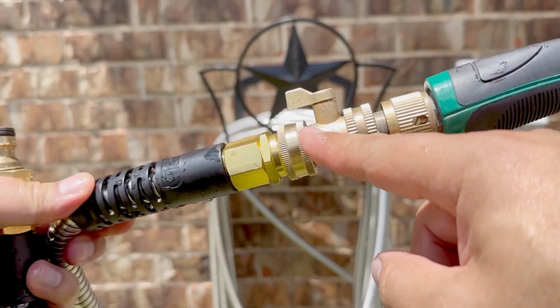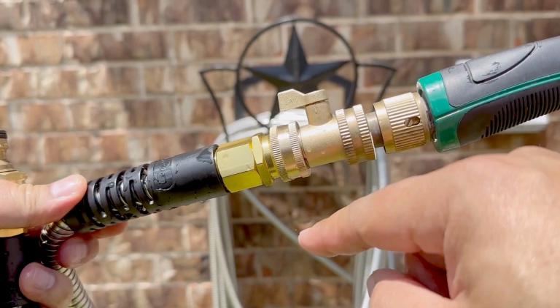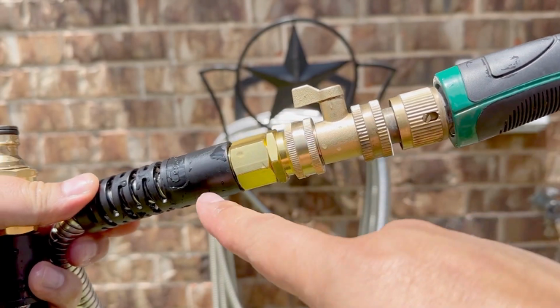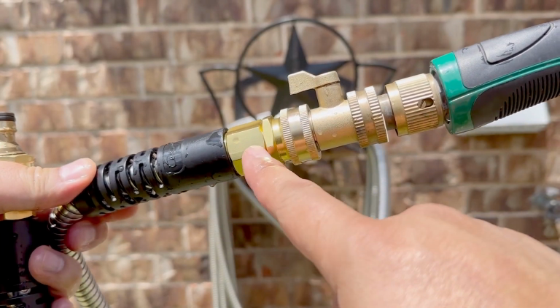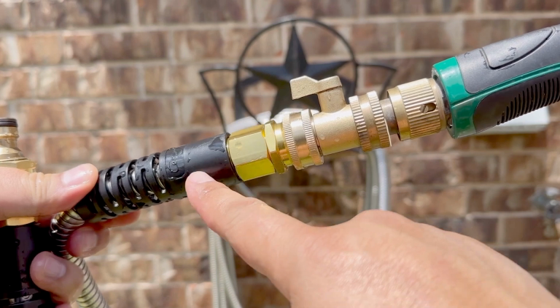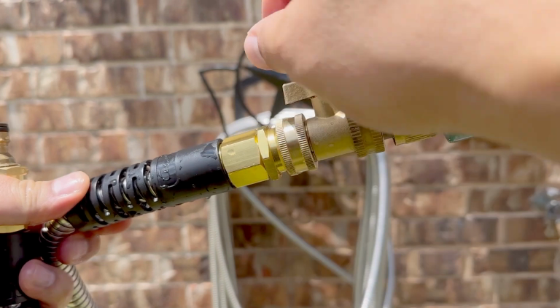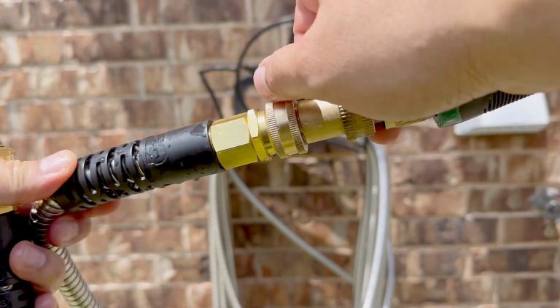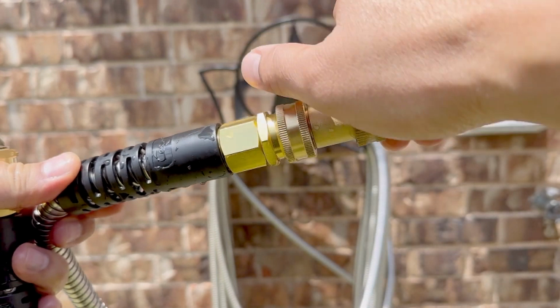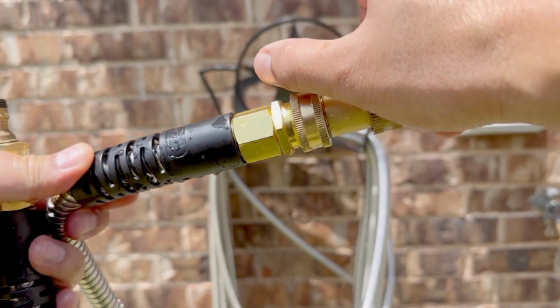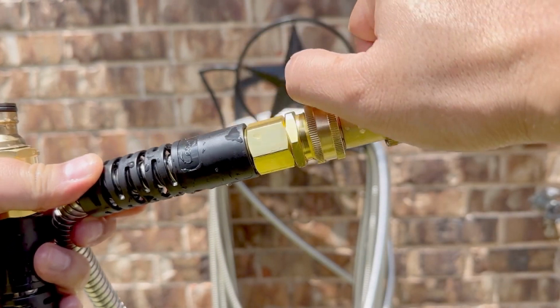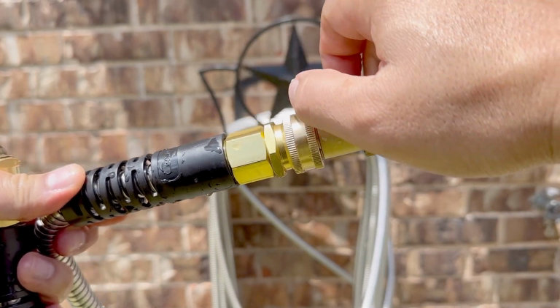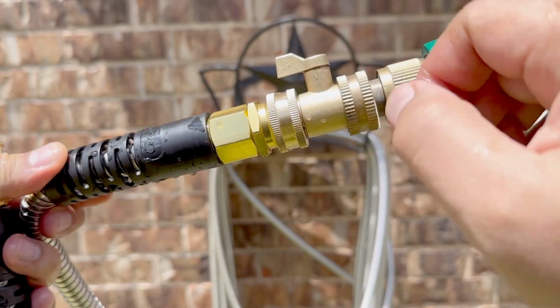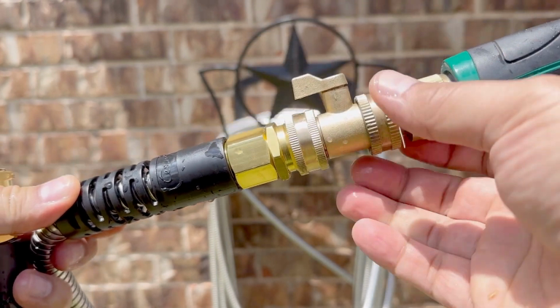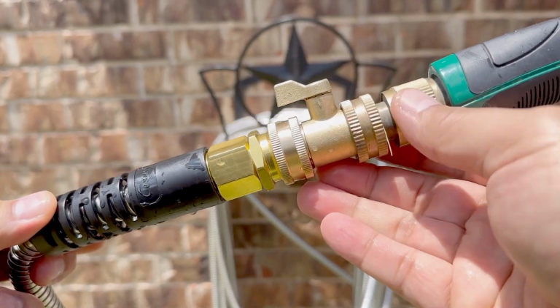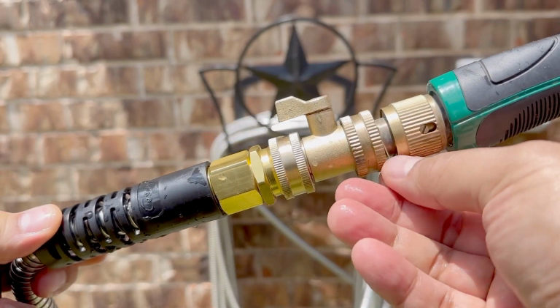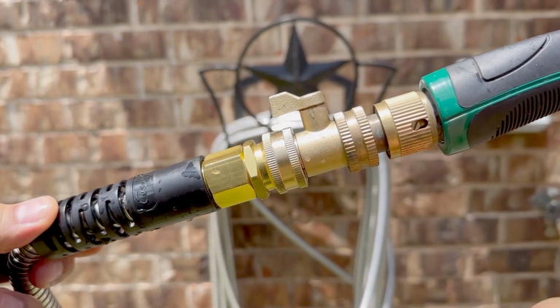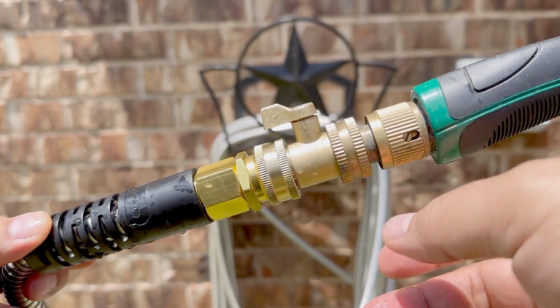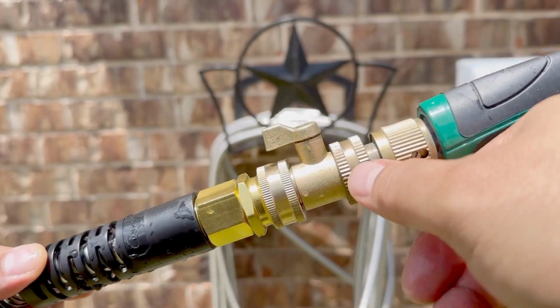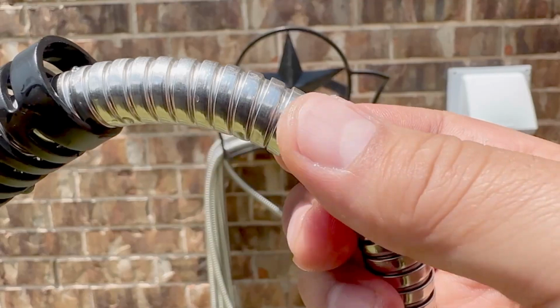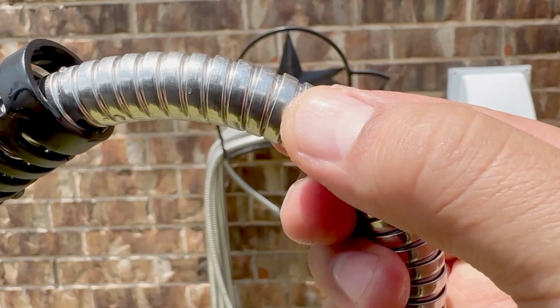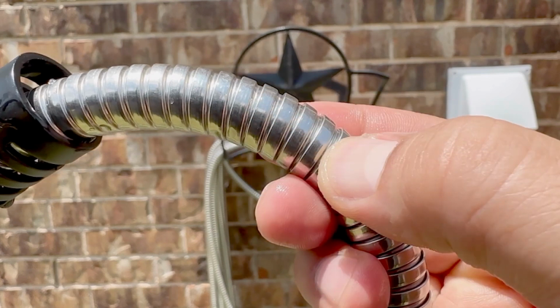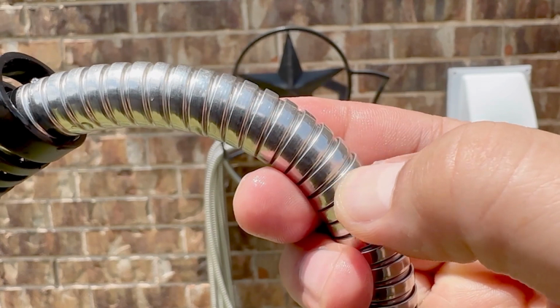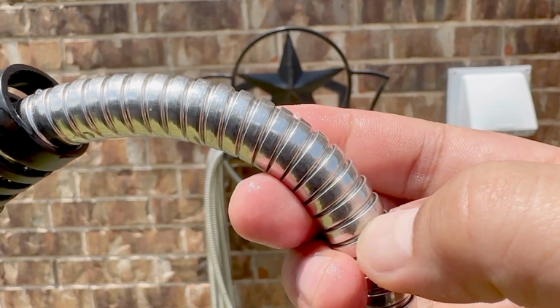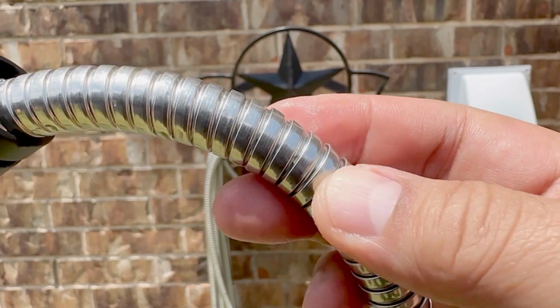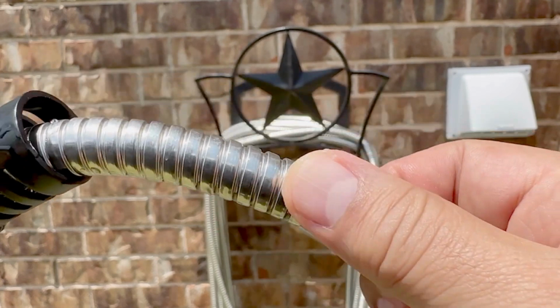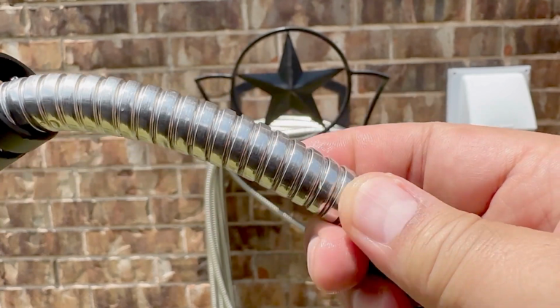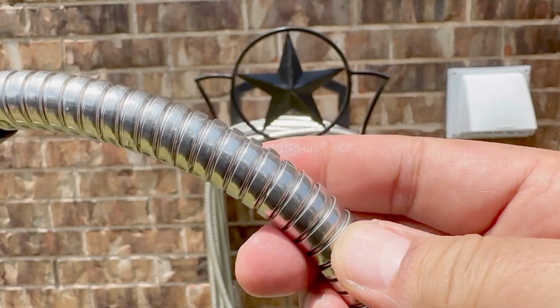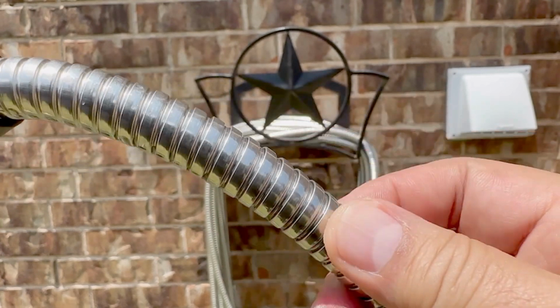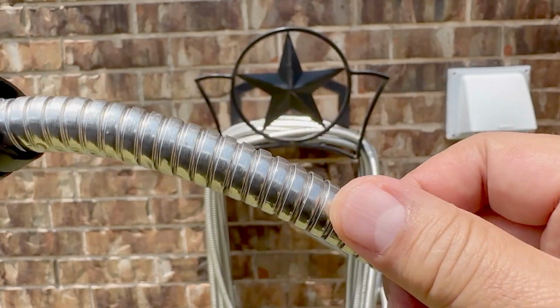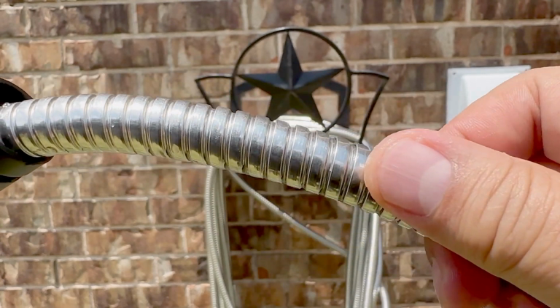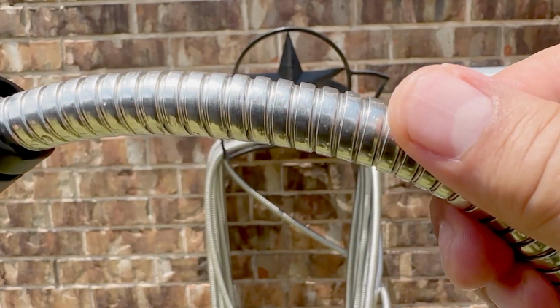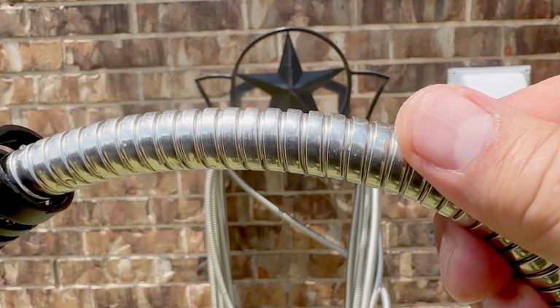An extra item we added was this remote valve. This valve makes it more convenient to switch out attachments. Here's a close-up of the stainless steel jacket. It's built well and handles our daily use.